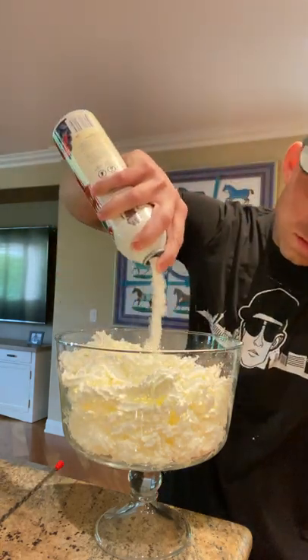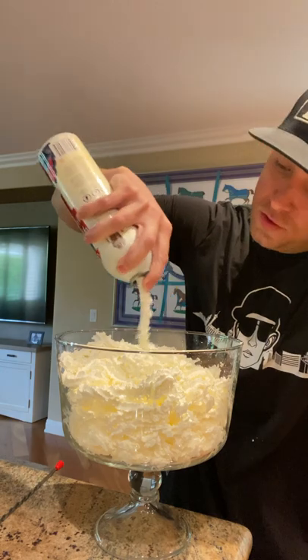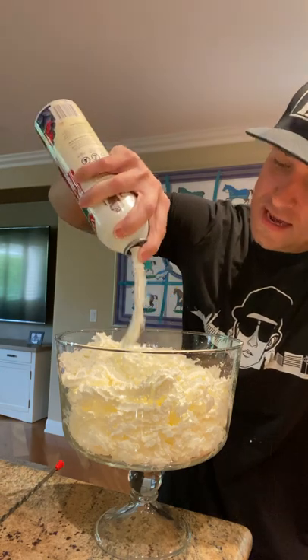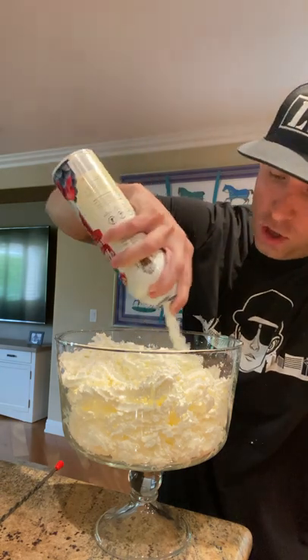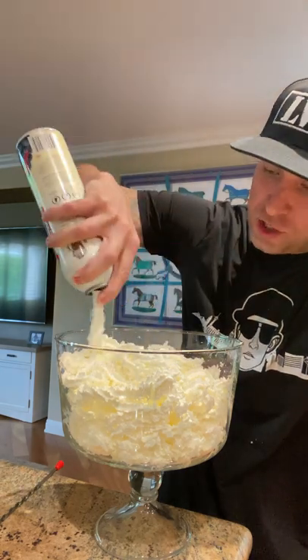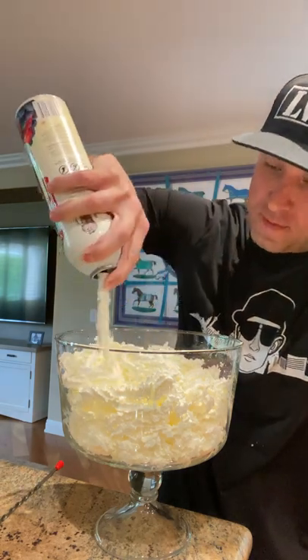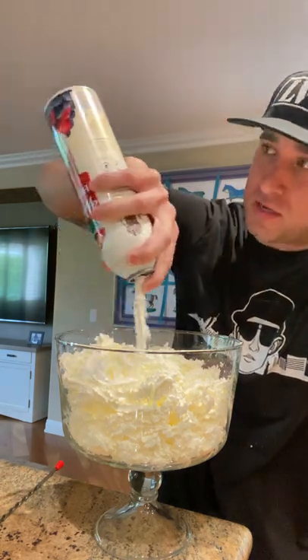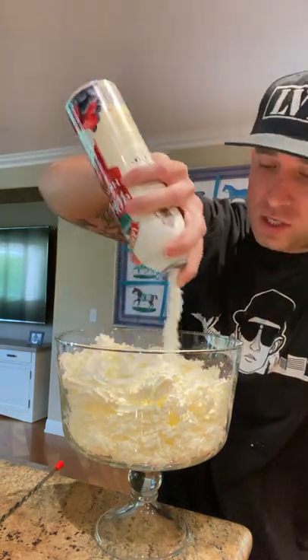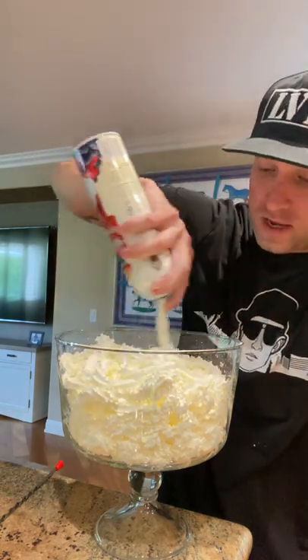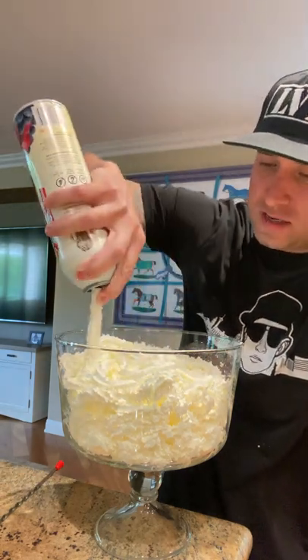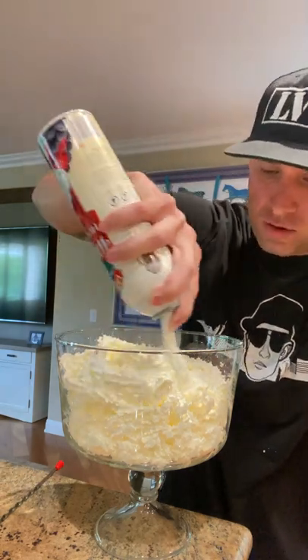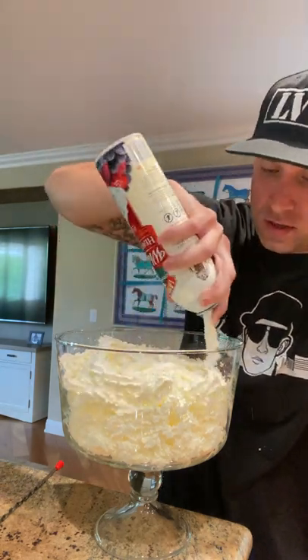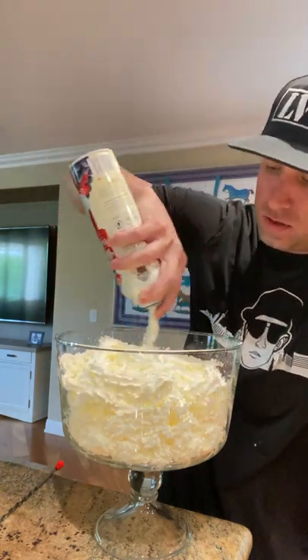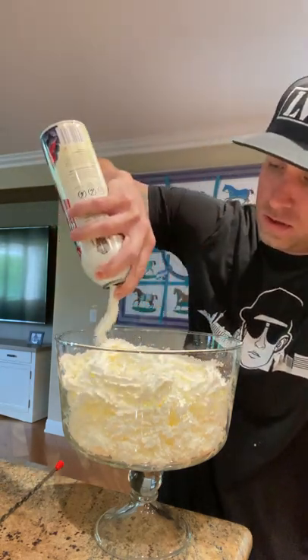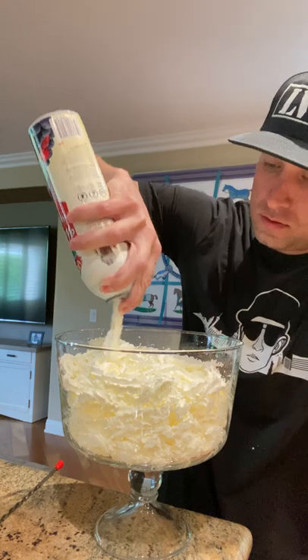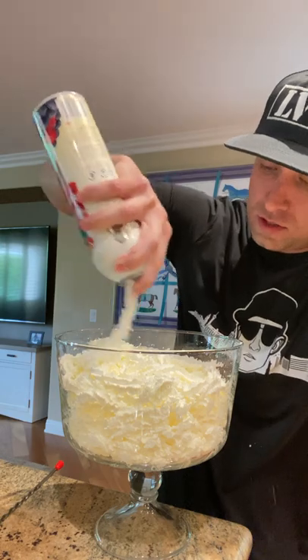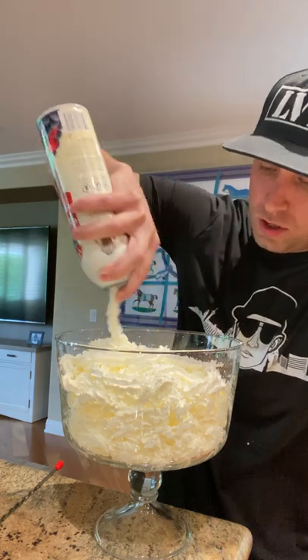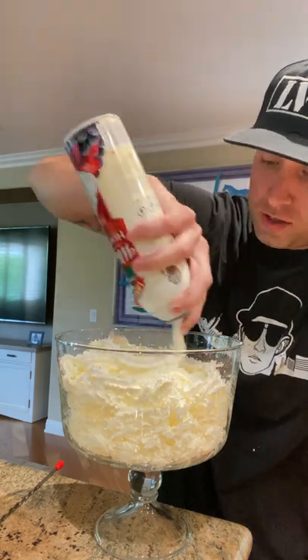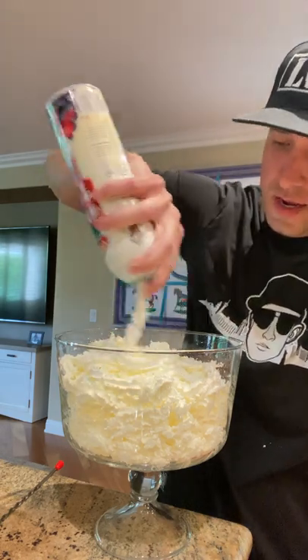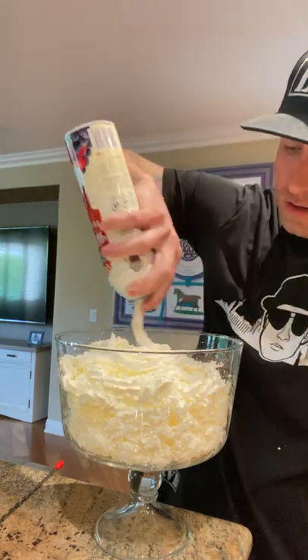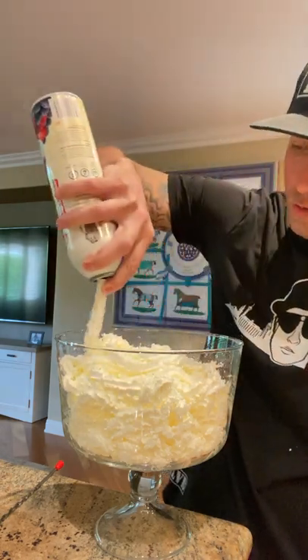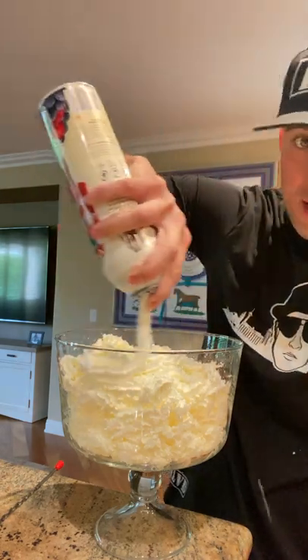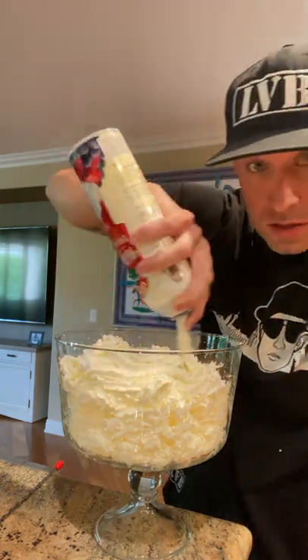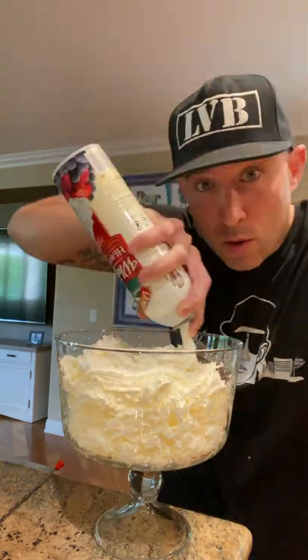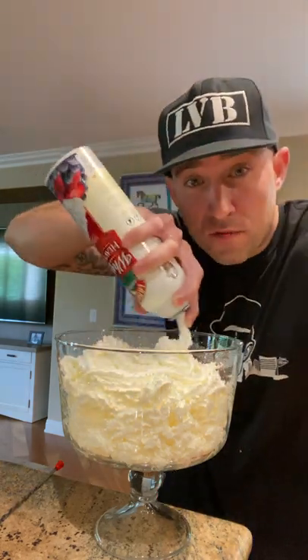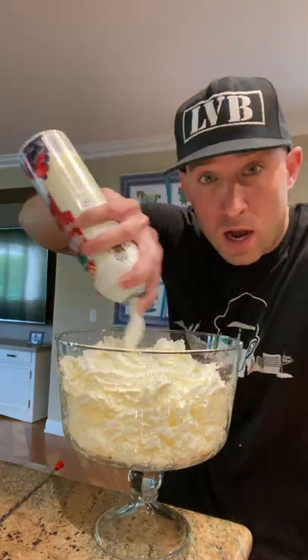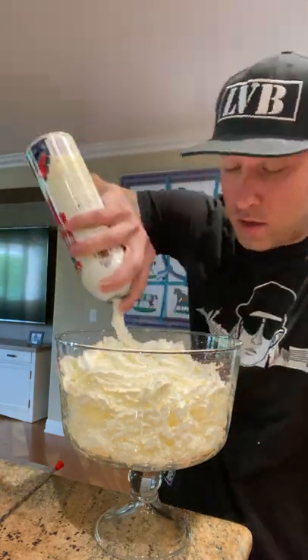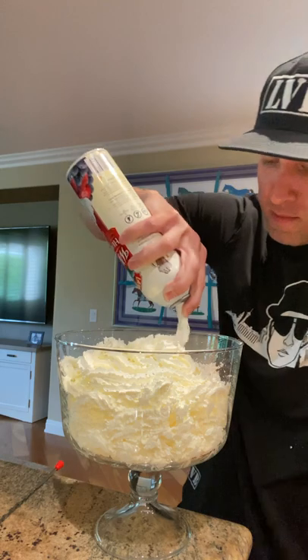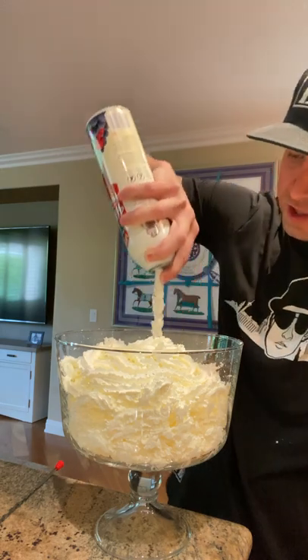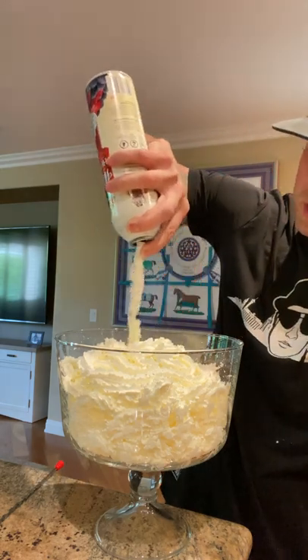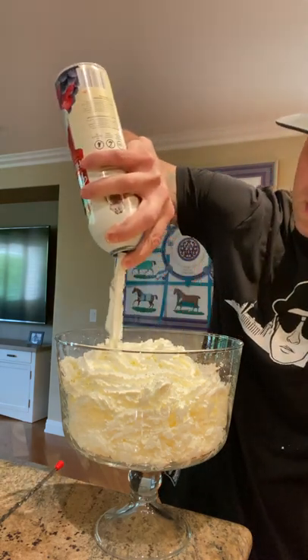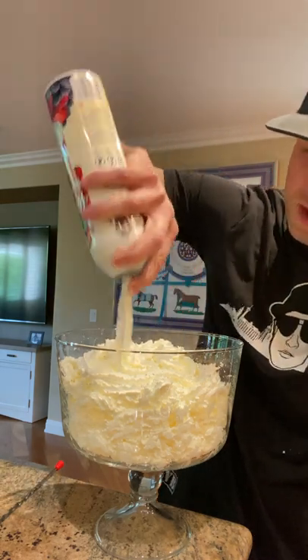That's crazy how so much cream could be in such a little can. I just don't get it. How are we doing for time? We got about a minute to shoot this. I think we'll make it.